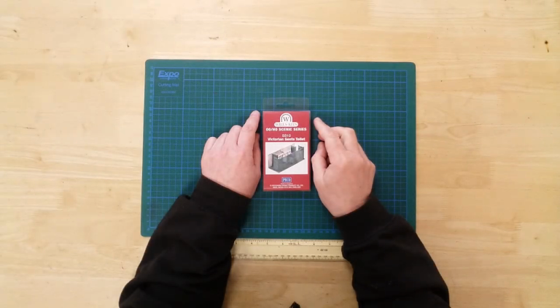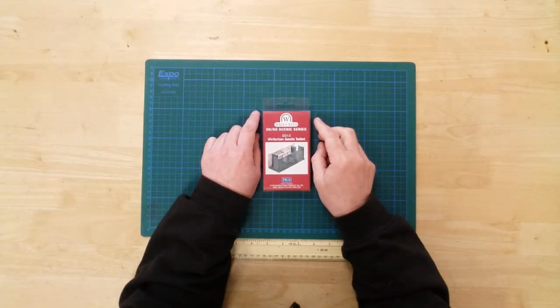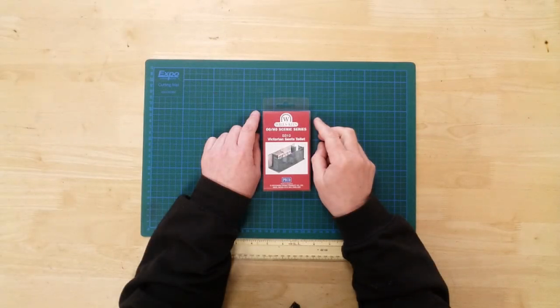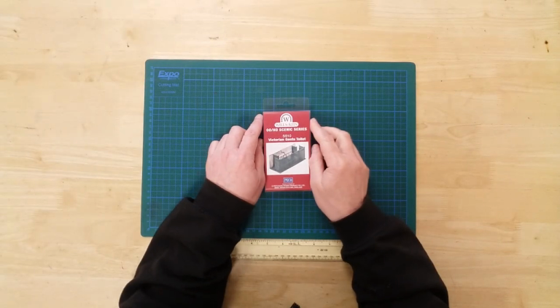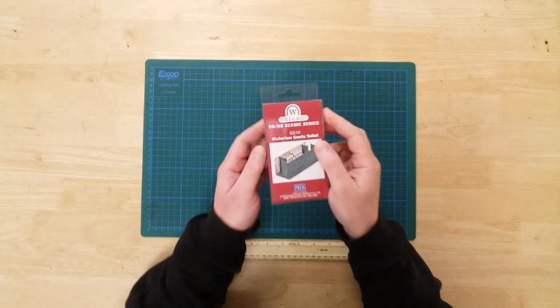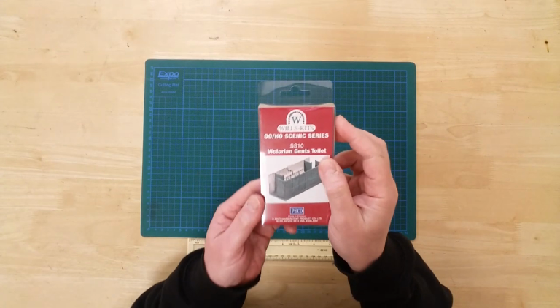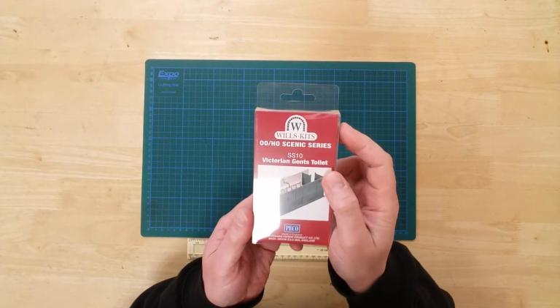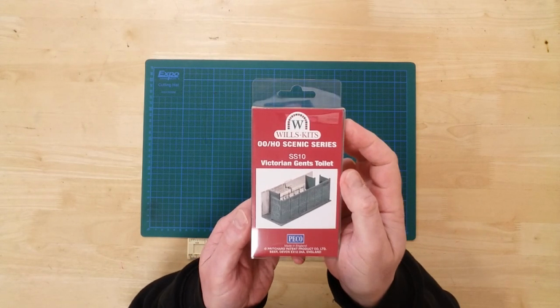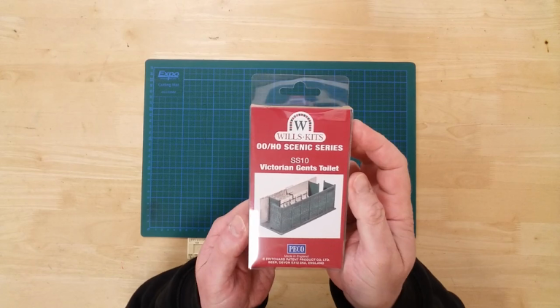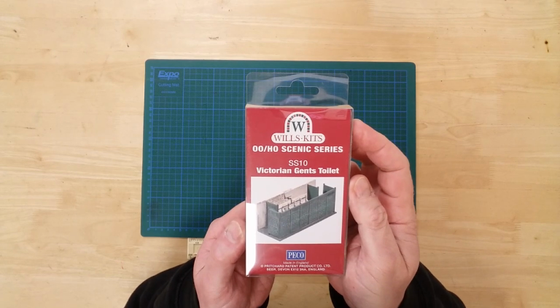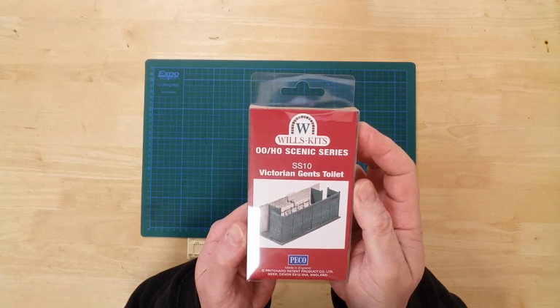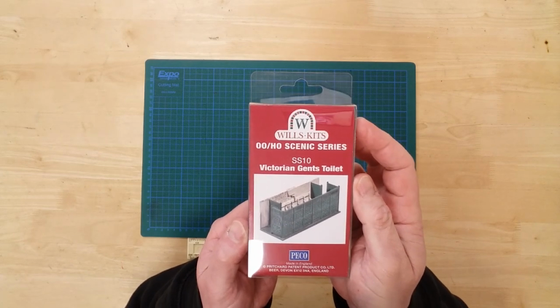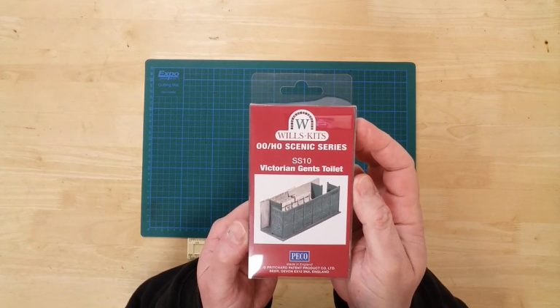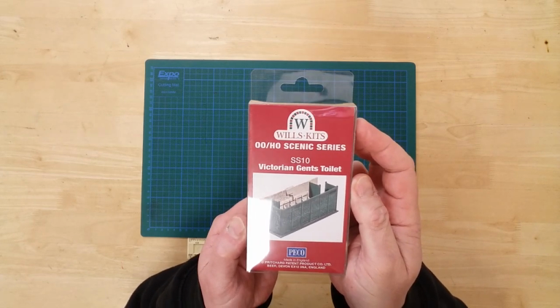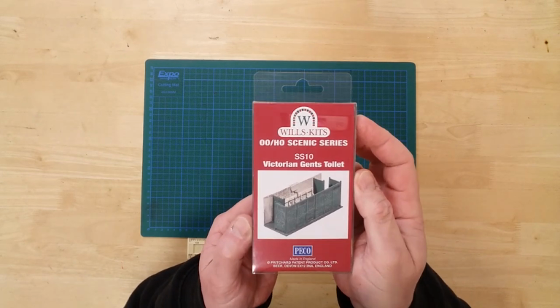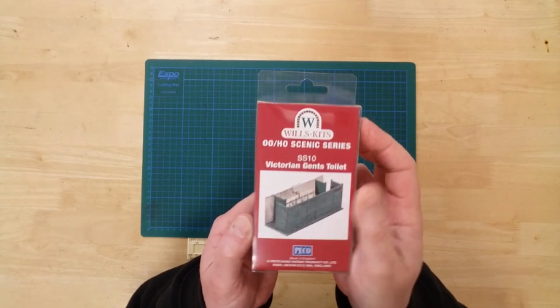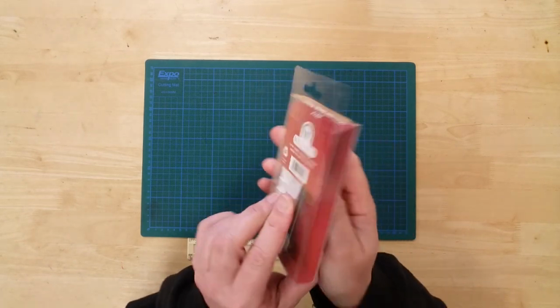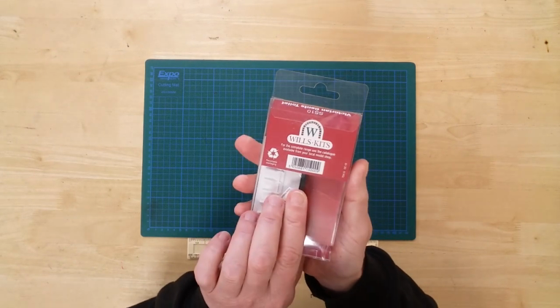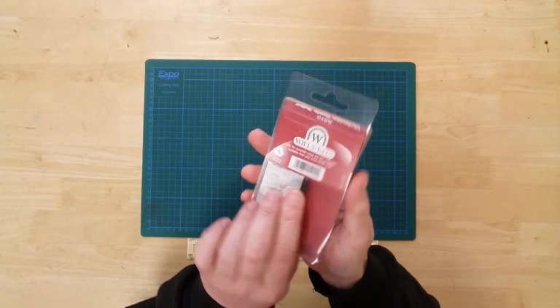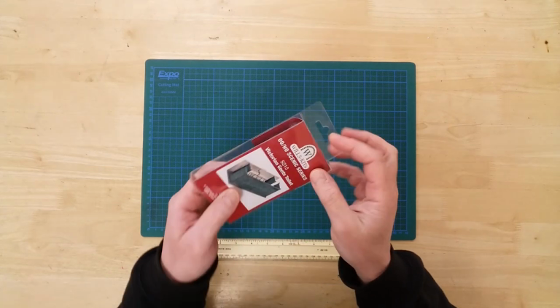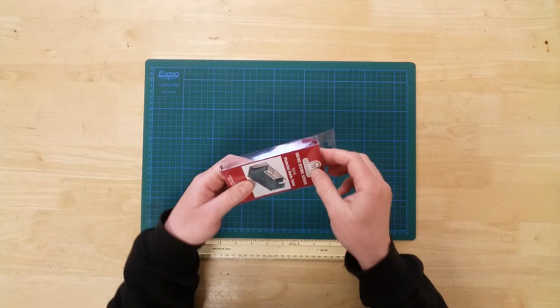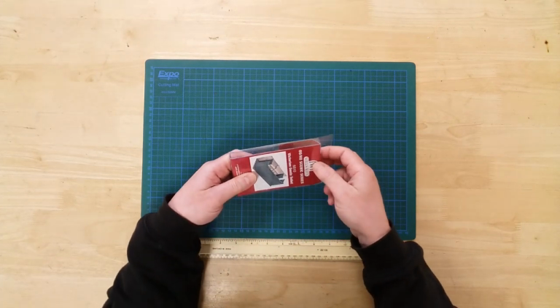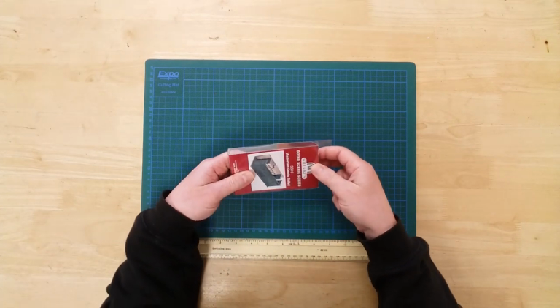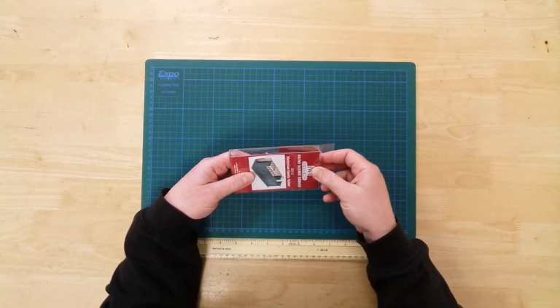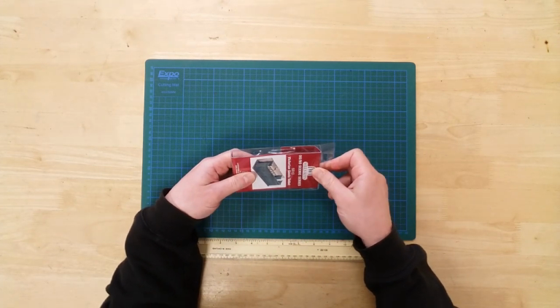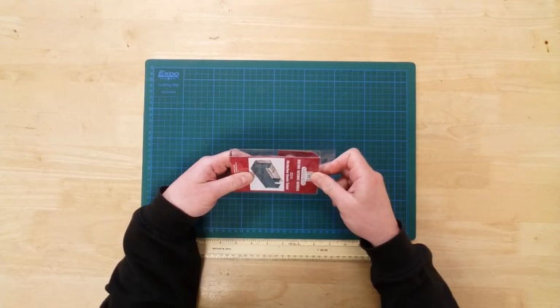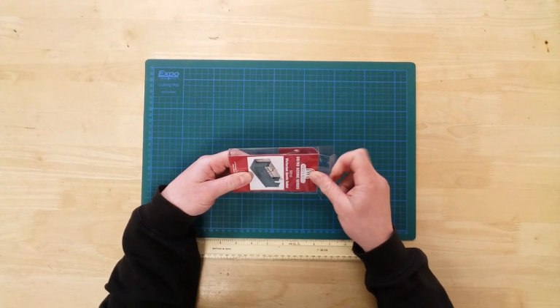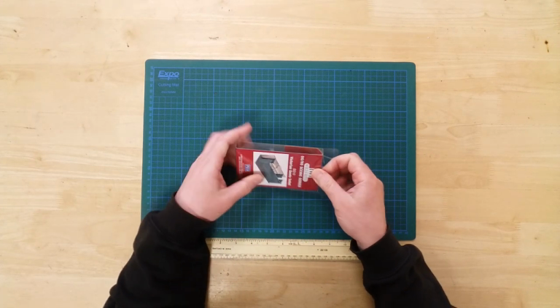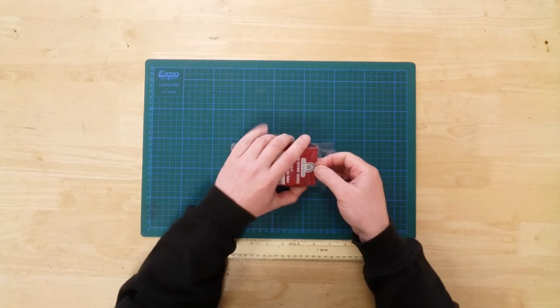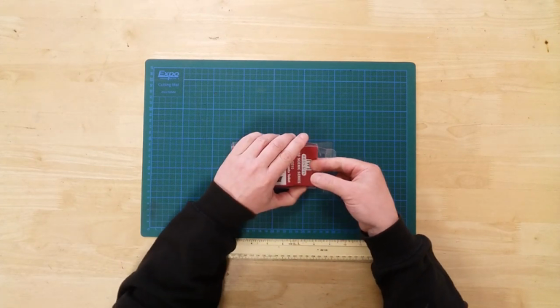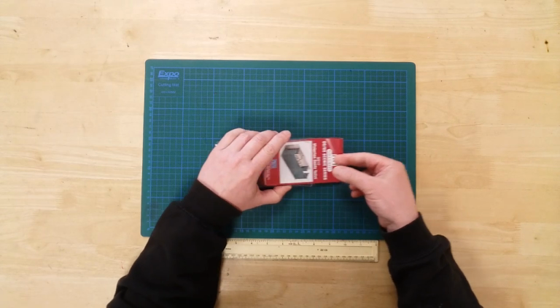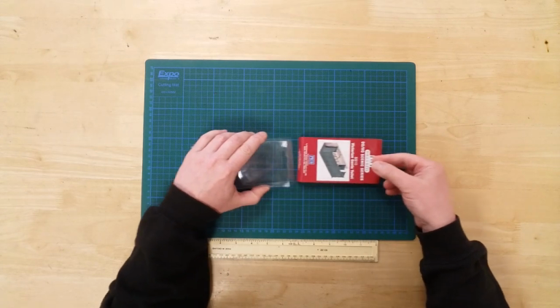This is the SS10 Victorian Gents Toilets by Wills Kits in HO Gauge. This is a plastic kit that will require assembly and can be painted as desired.